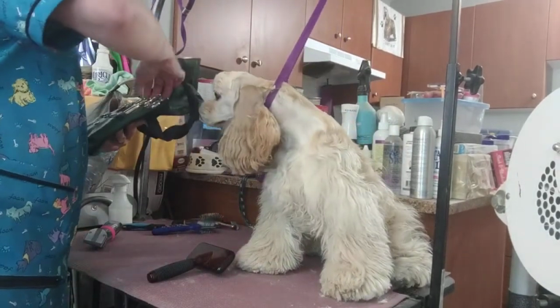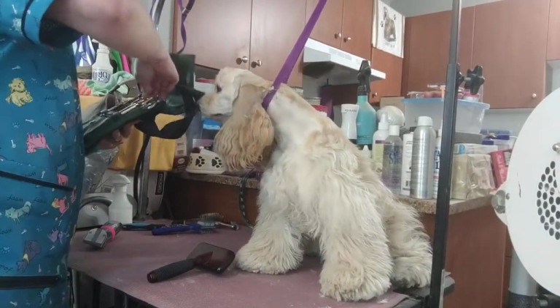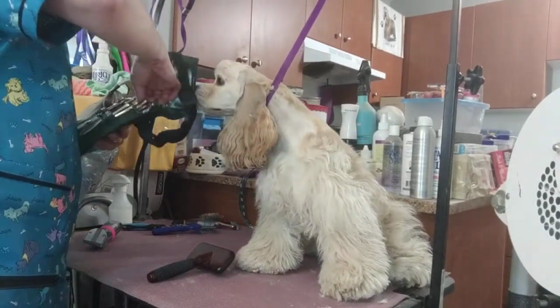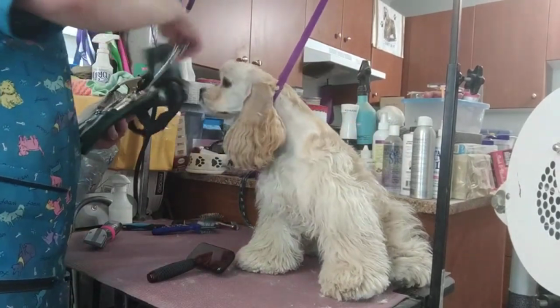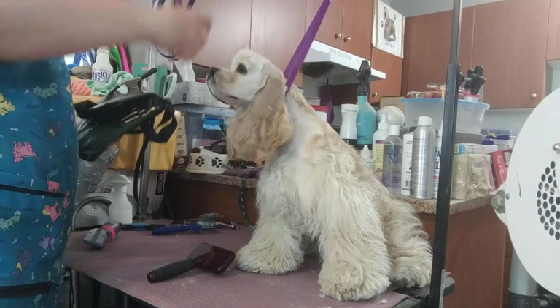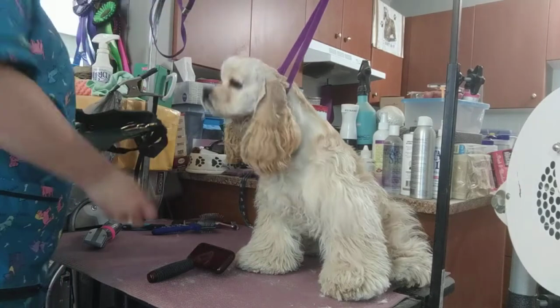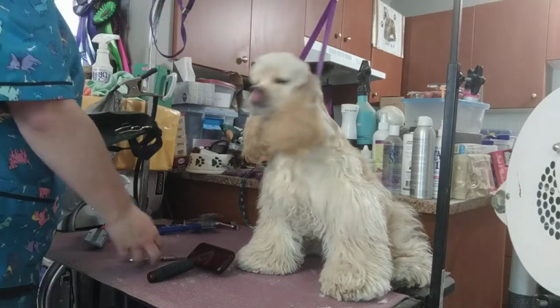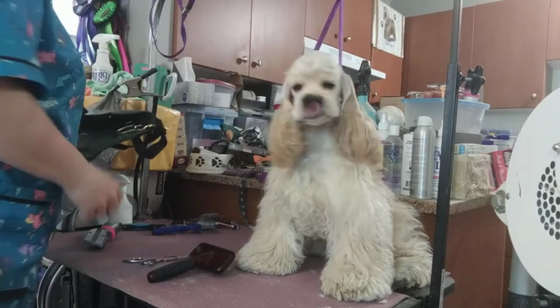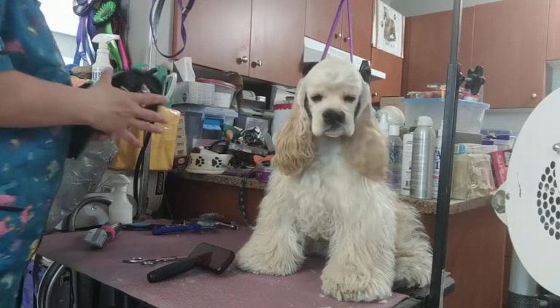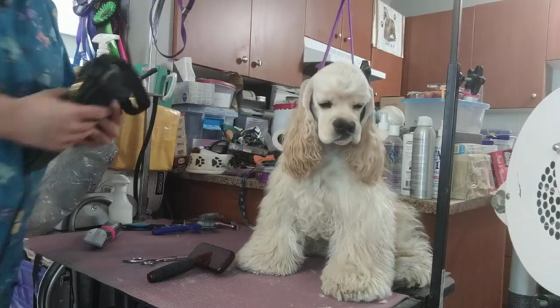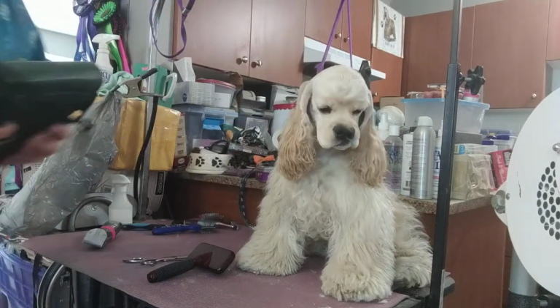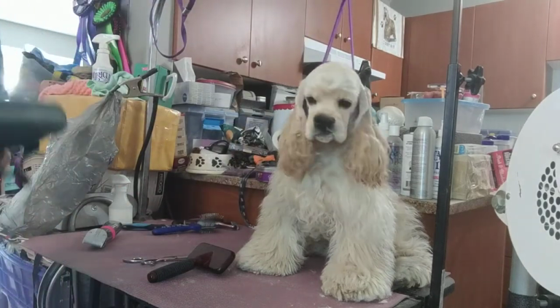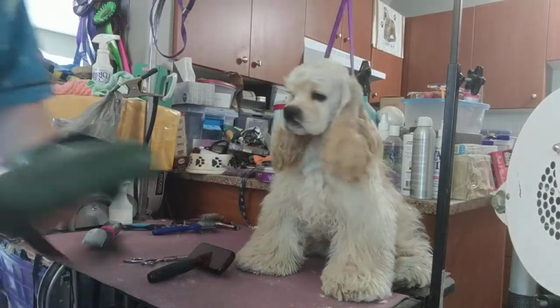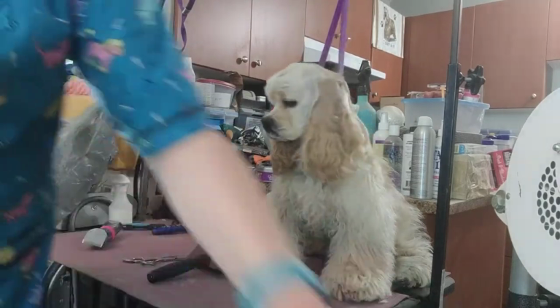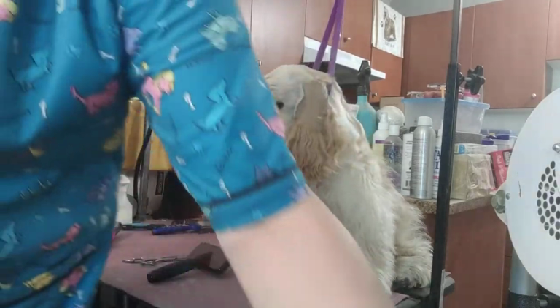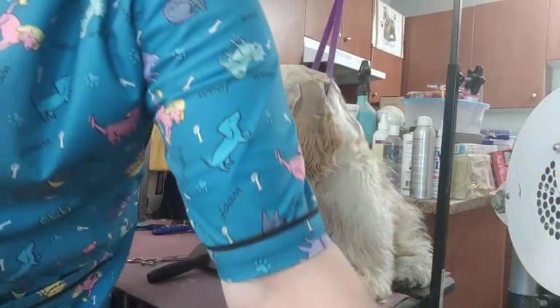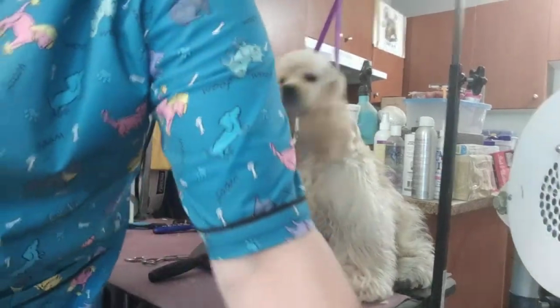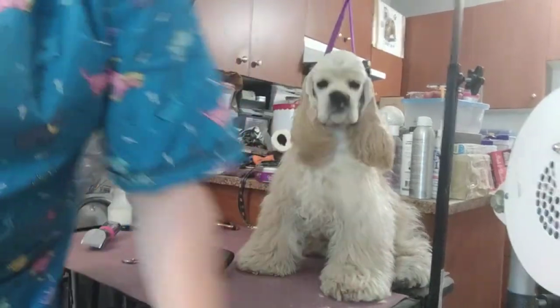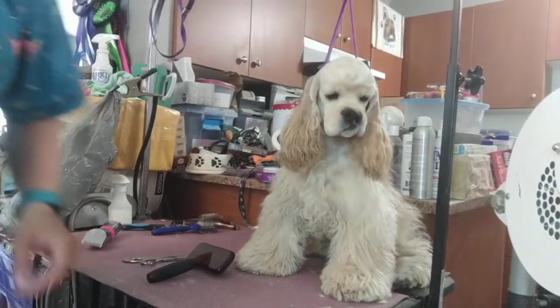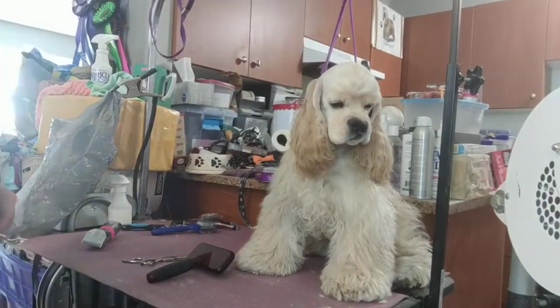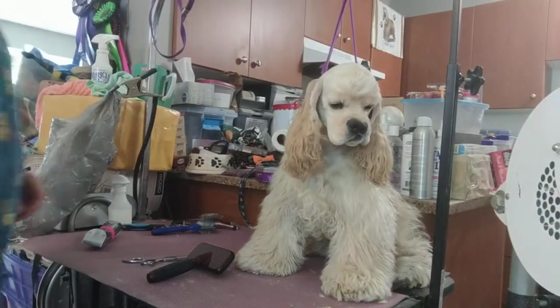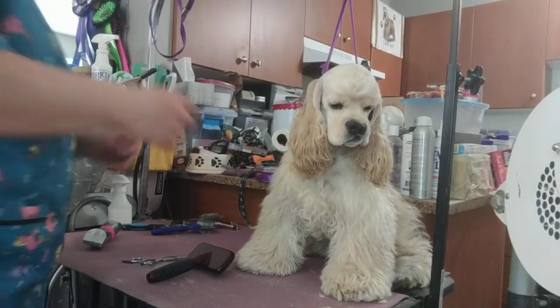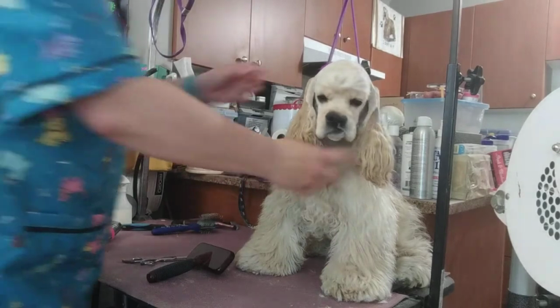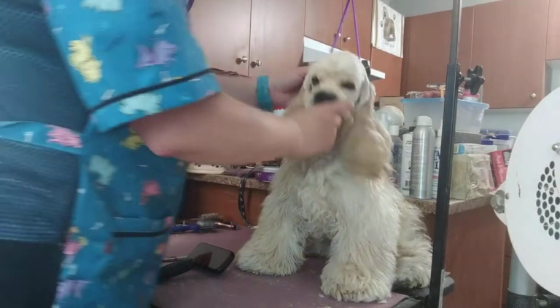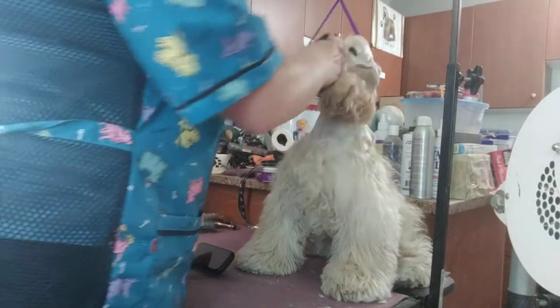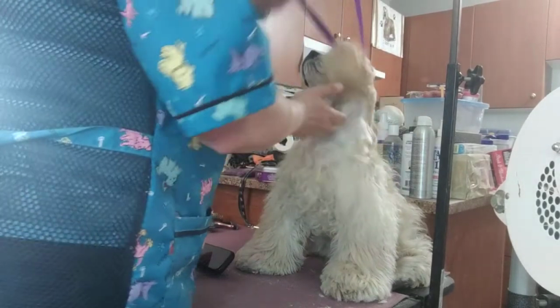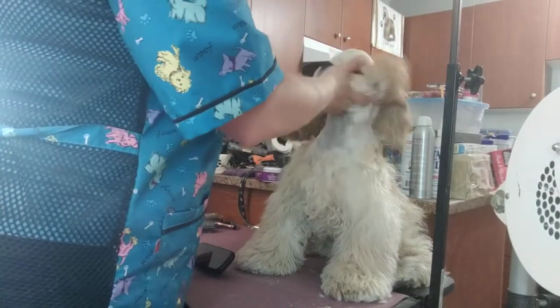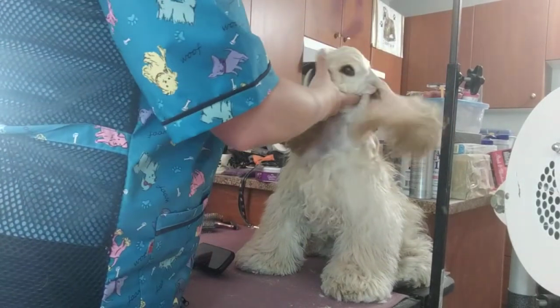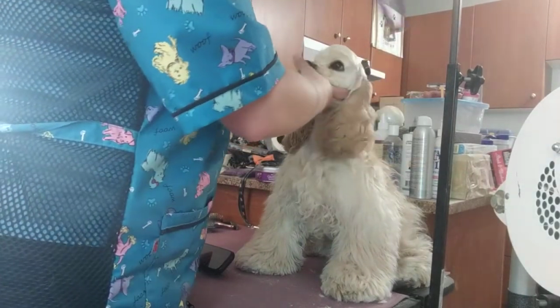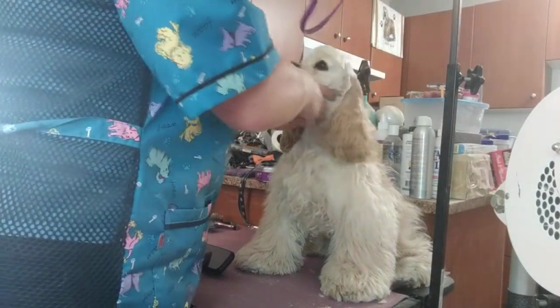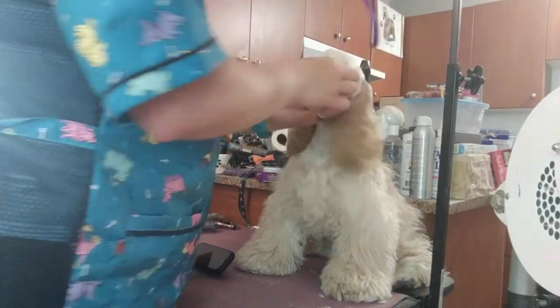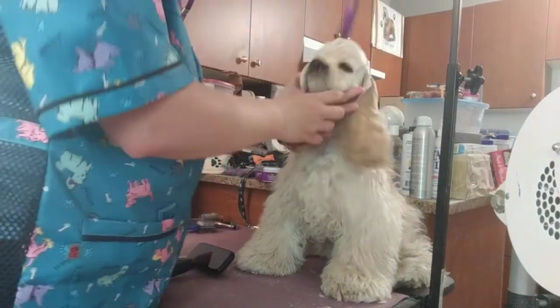Now I need my thinning shears and possibly my razor for the top knot.